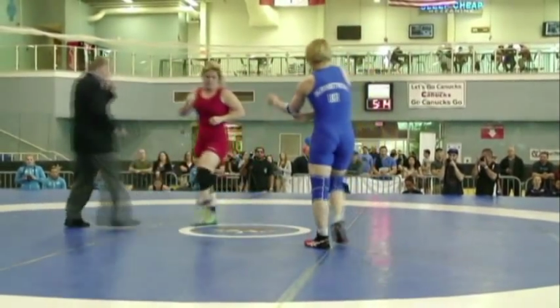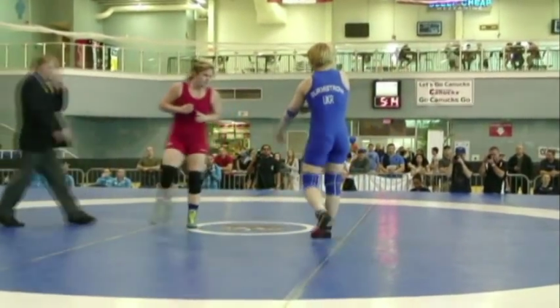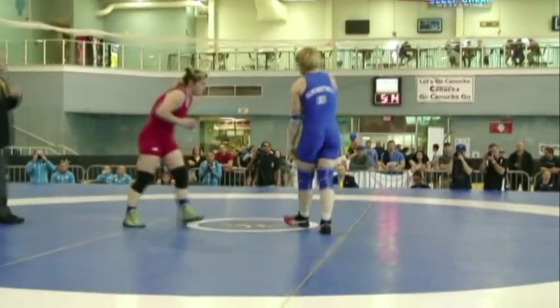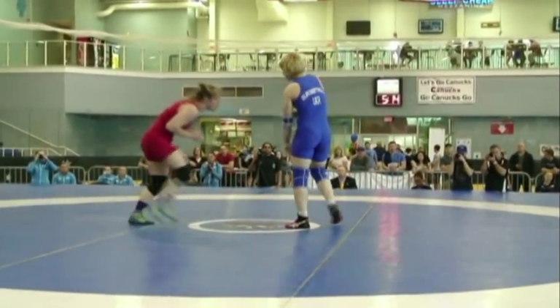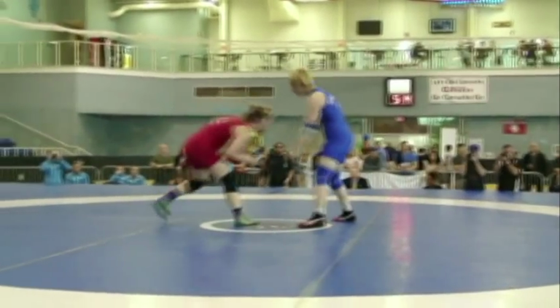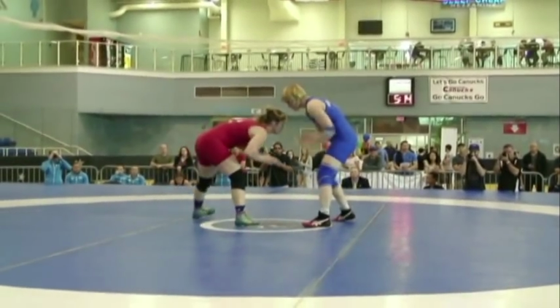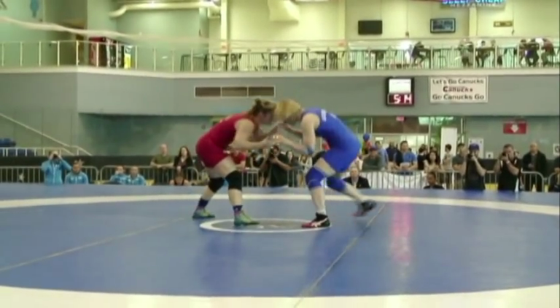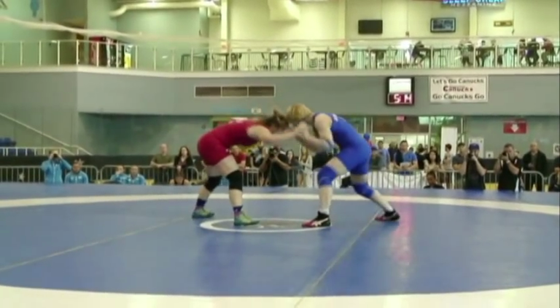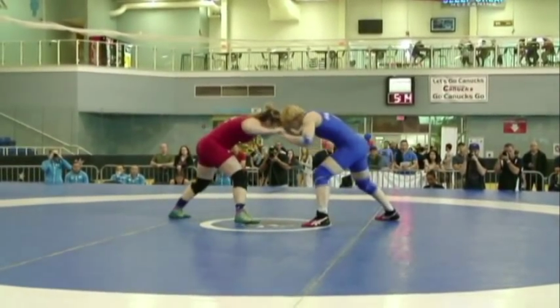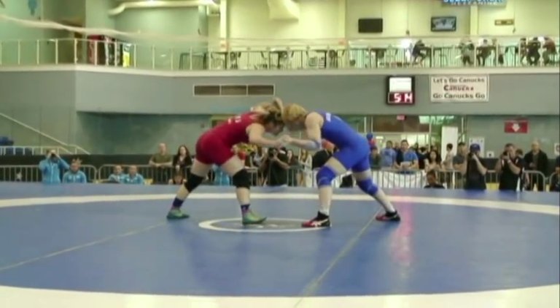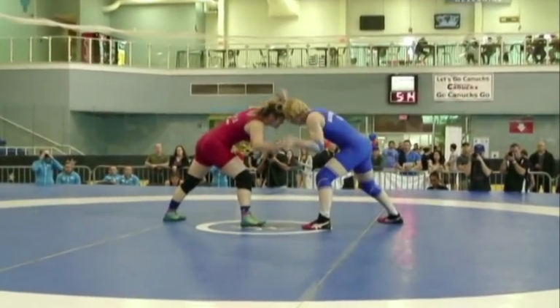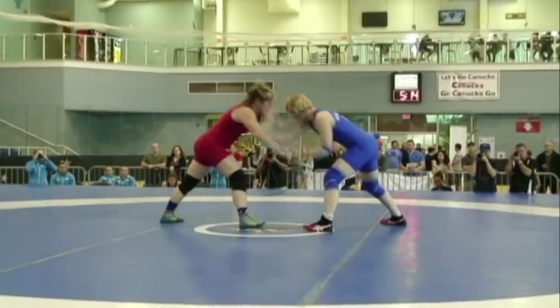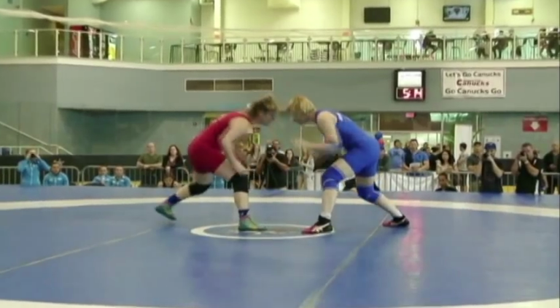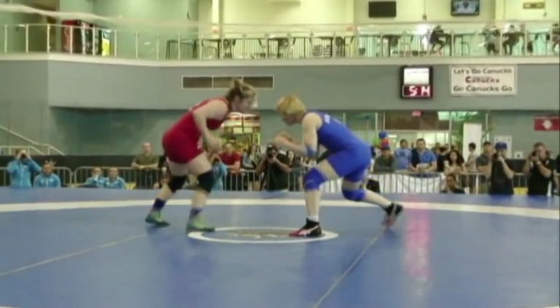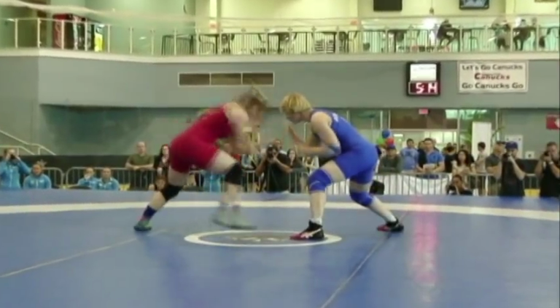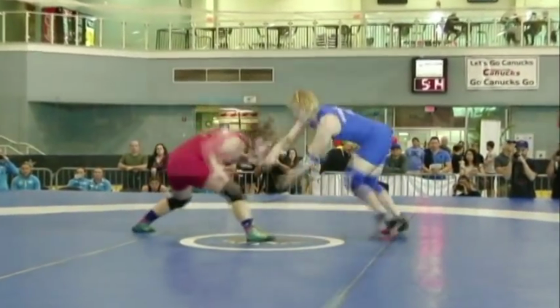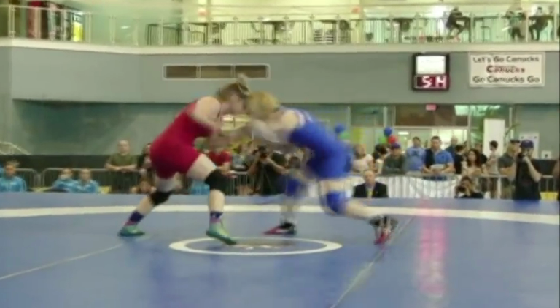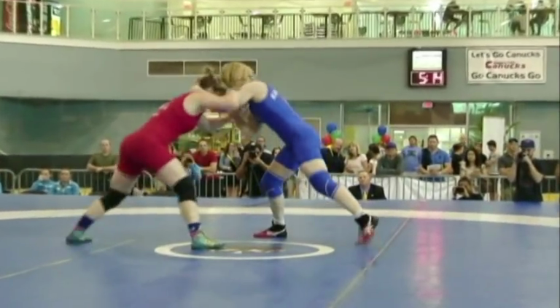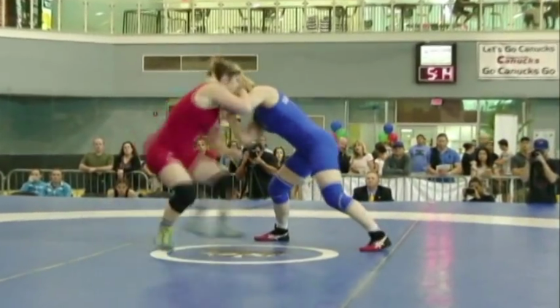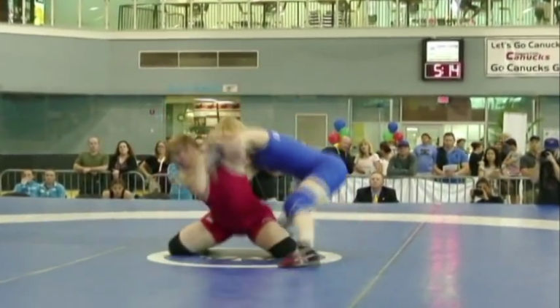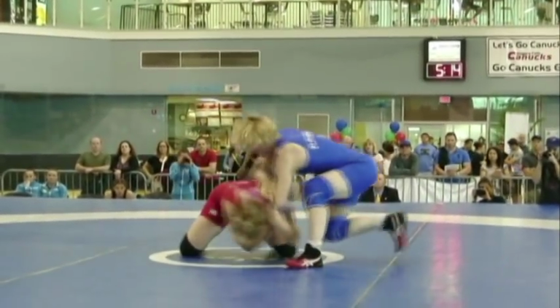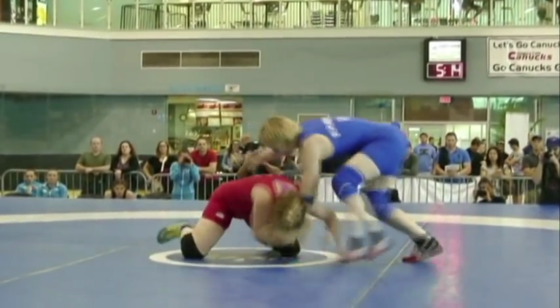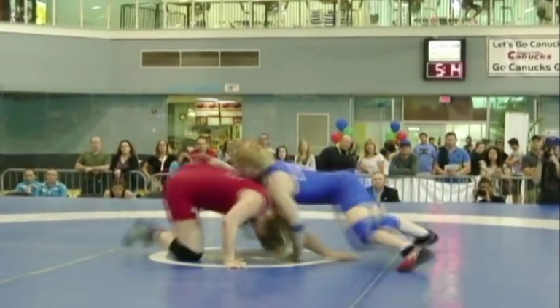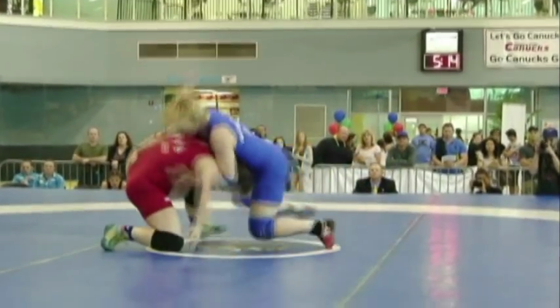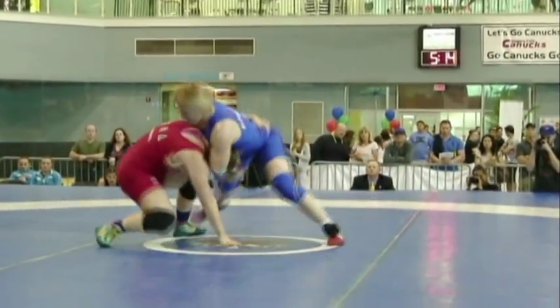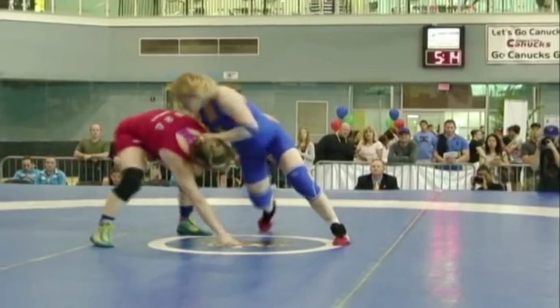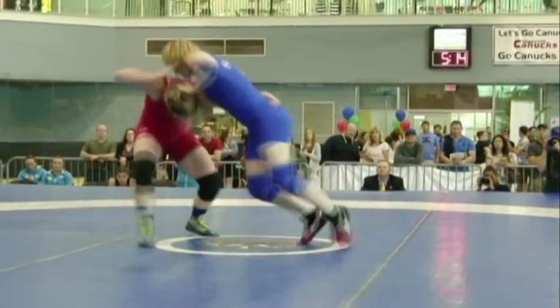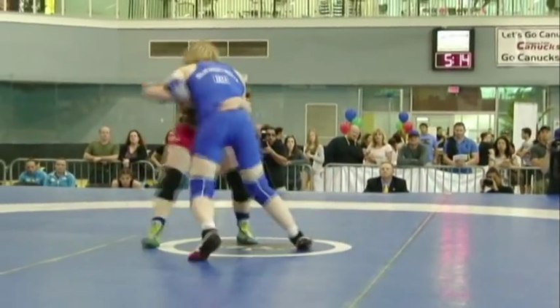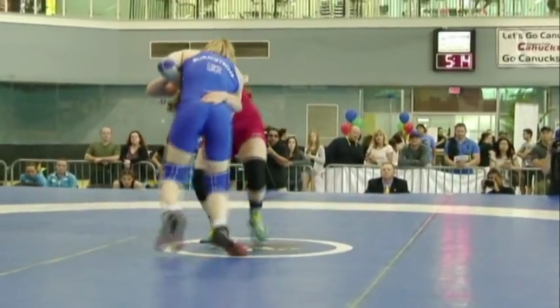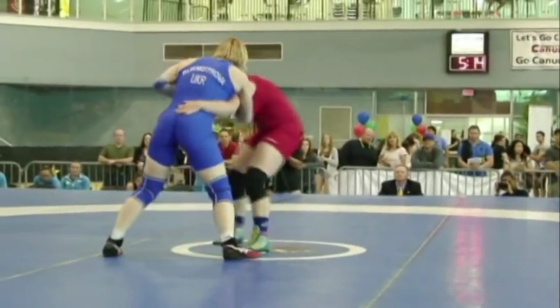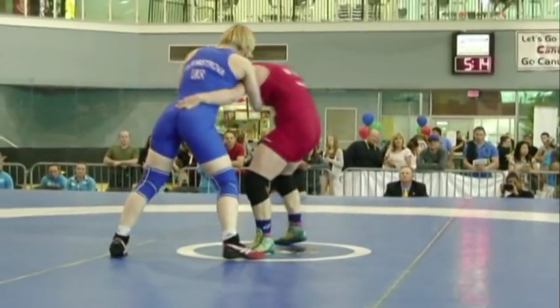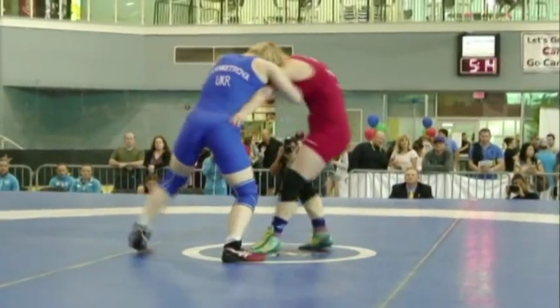Coming out here, going for it, going for that bow and arrow there. They had to stop her and just throw the back like that in freestyle. She goes for it again, another attempt. Doesn't get it this time, but back up to her feet.